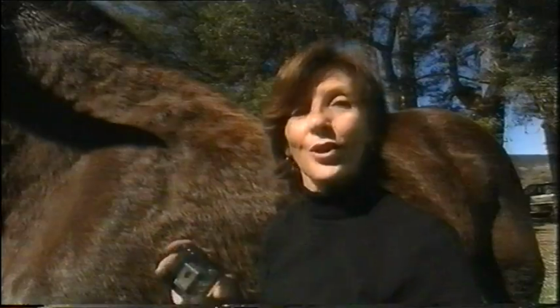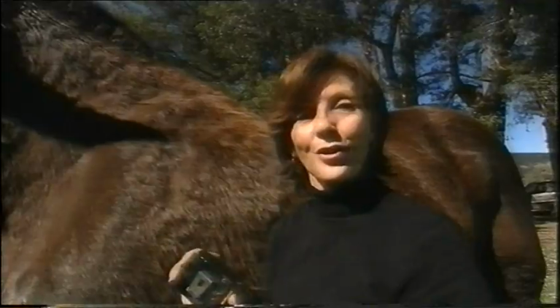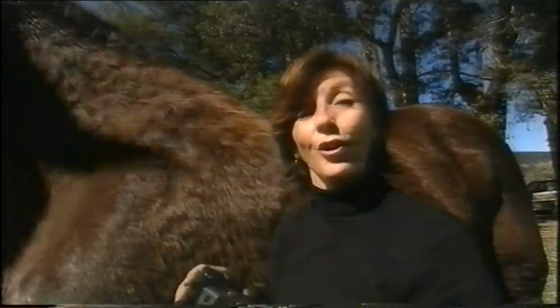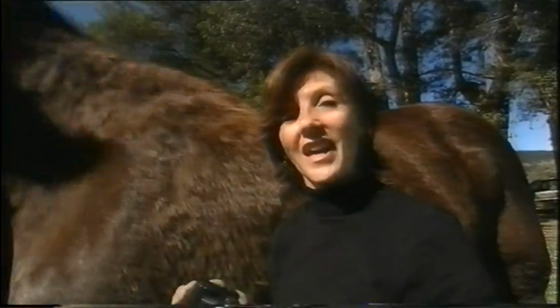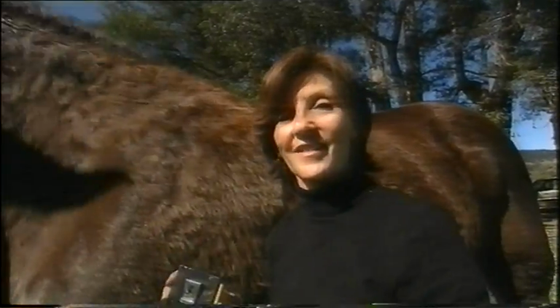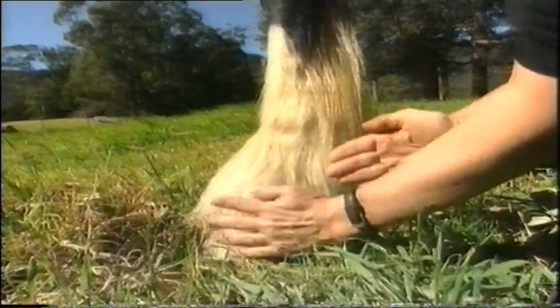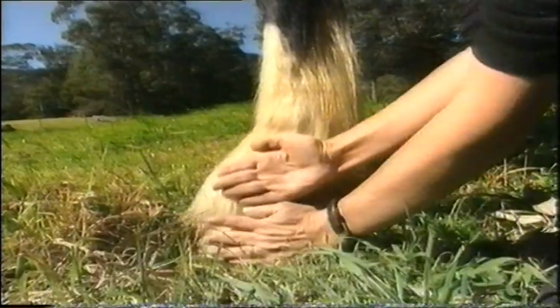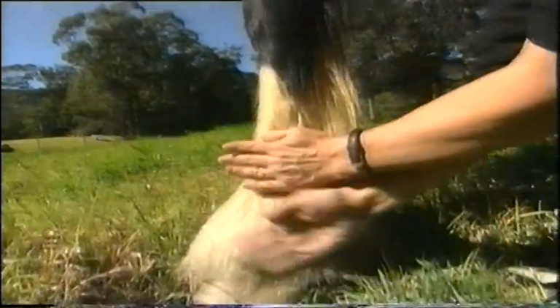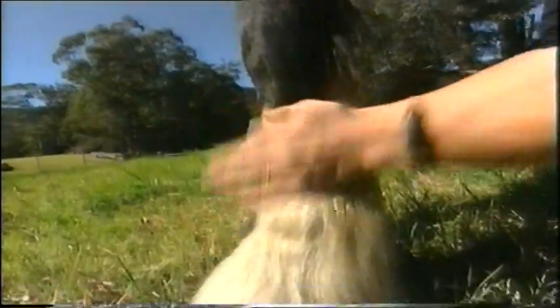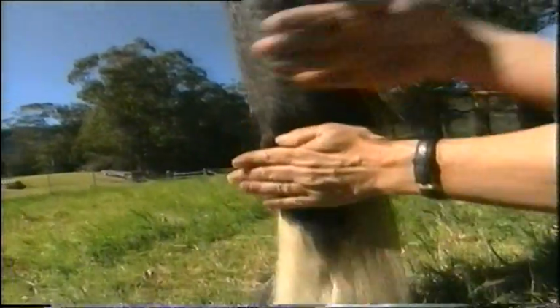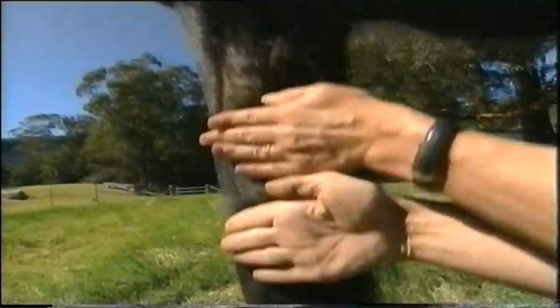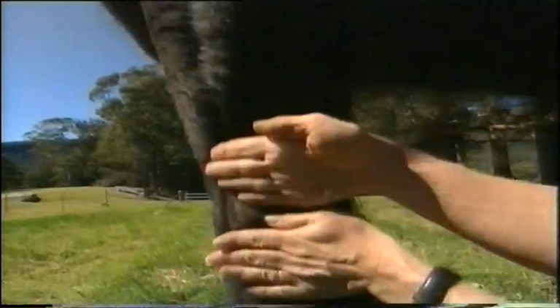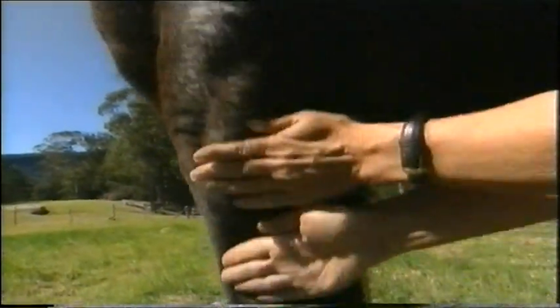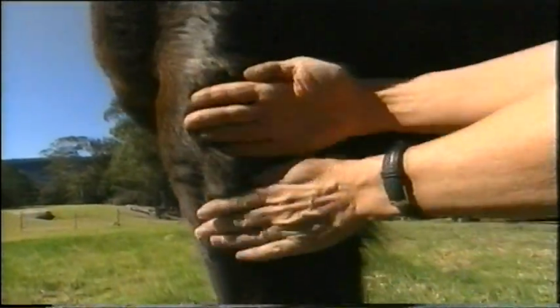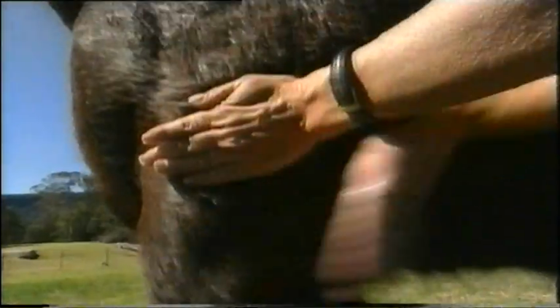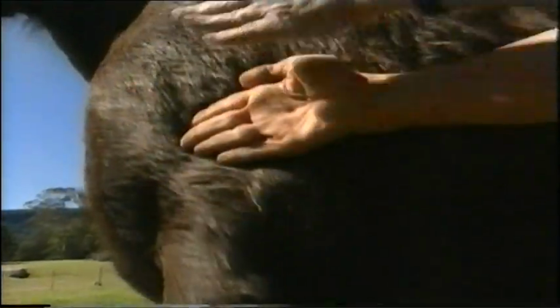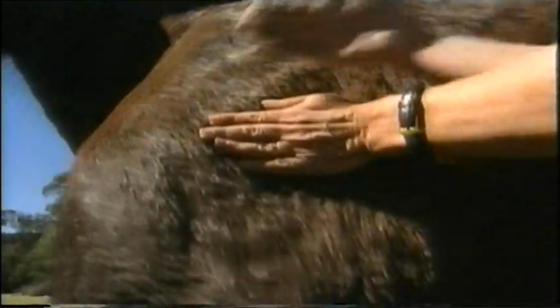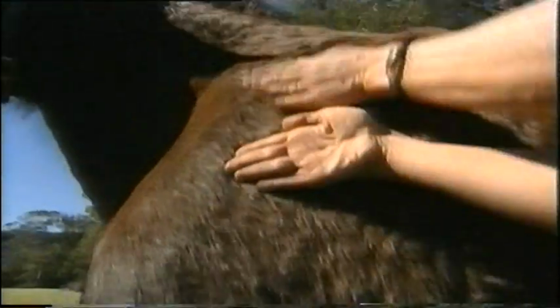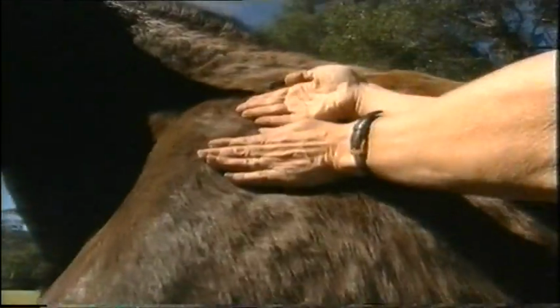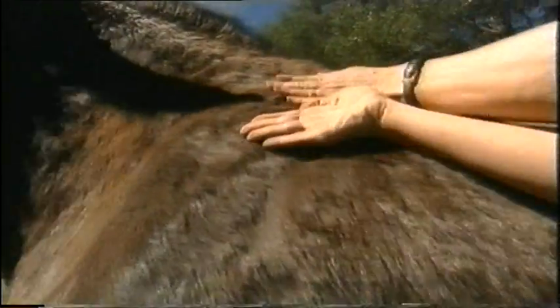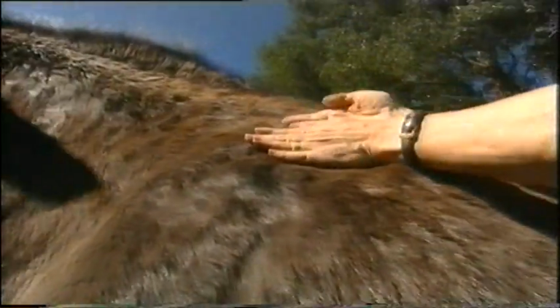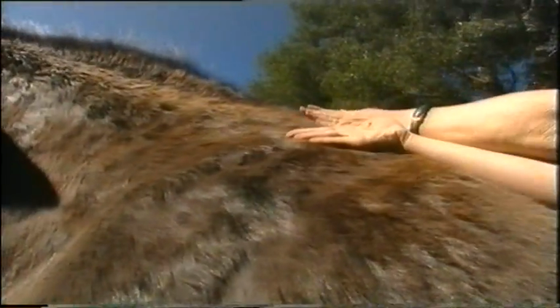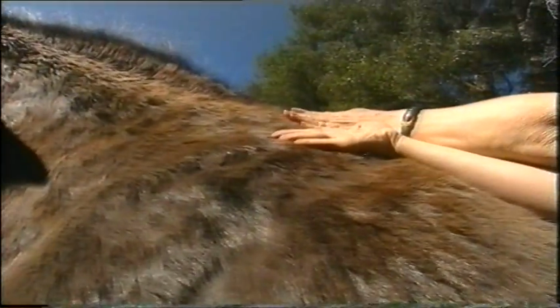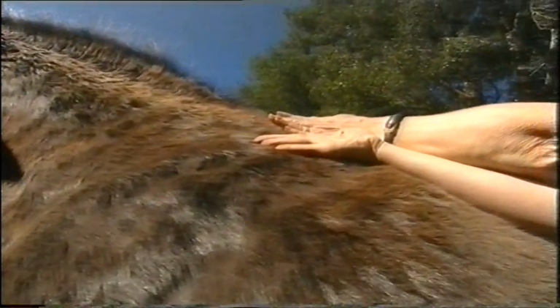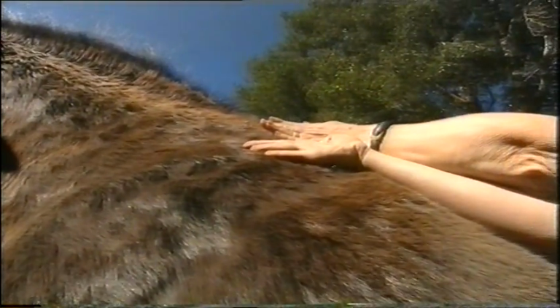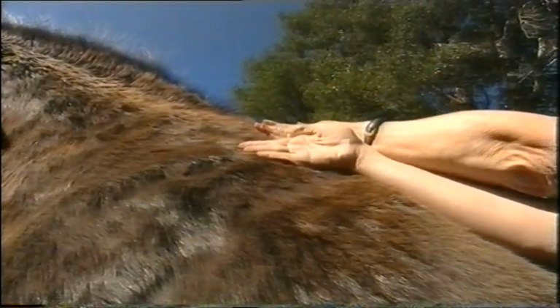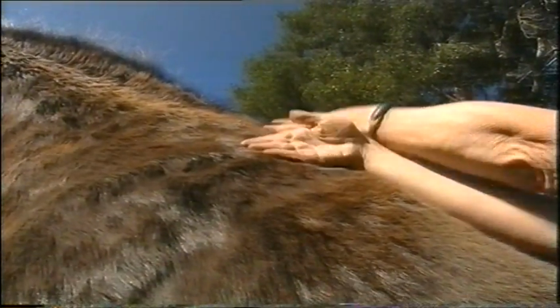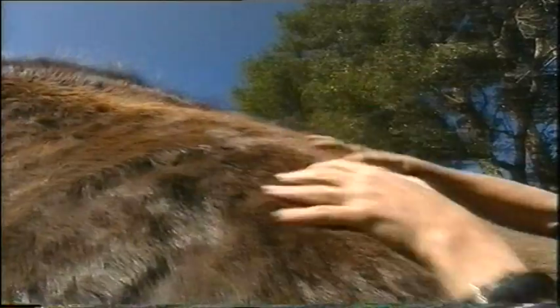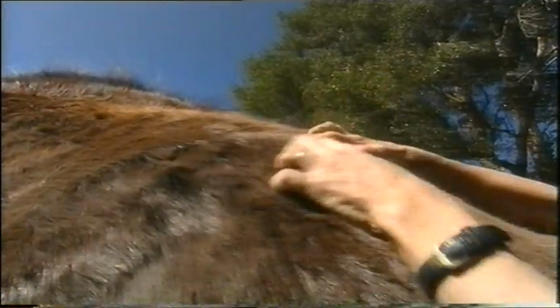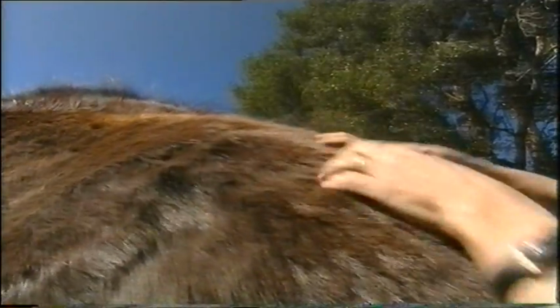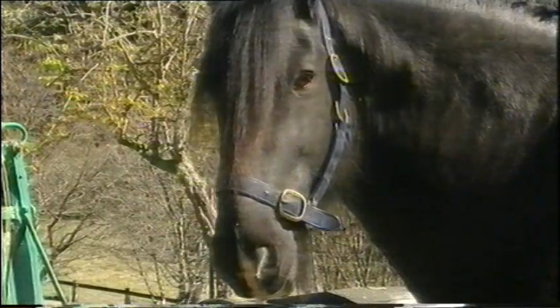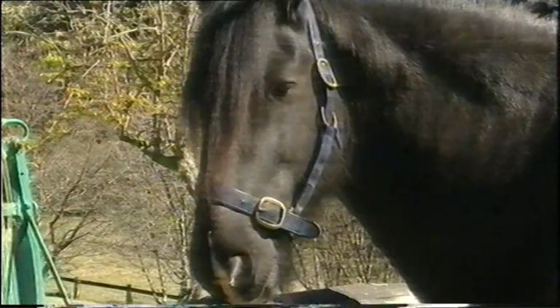1, 2, 3, 4, 5, 6, 7, 8, 9, 10, 11, 12, 13, 14, 15, 16, 18, 19 — 19 hands. Good boy, Archie.